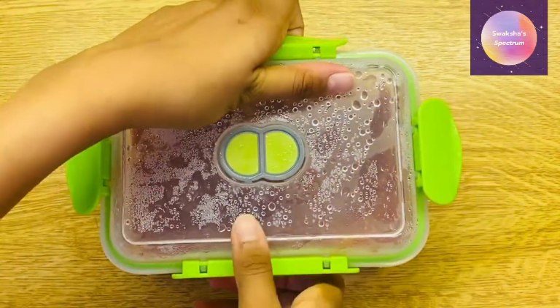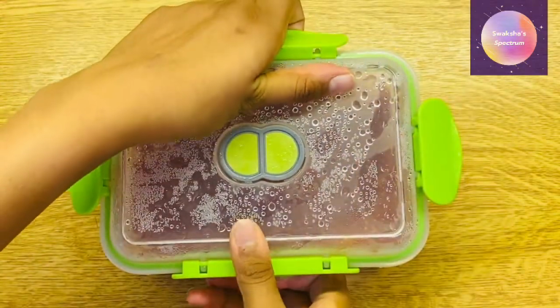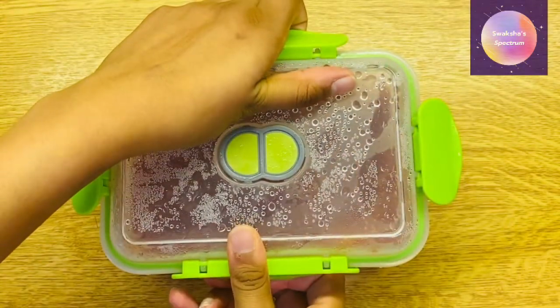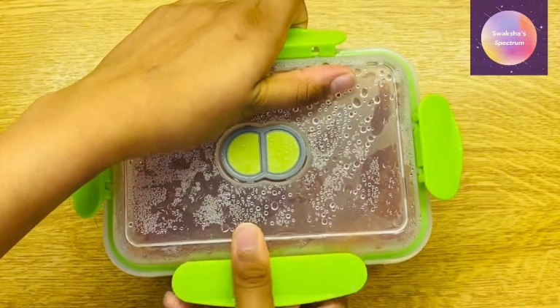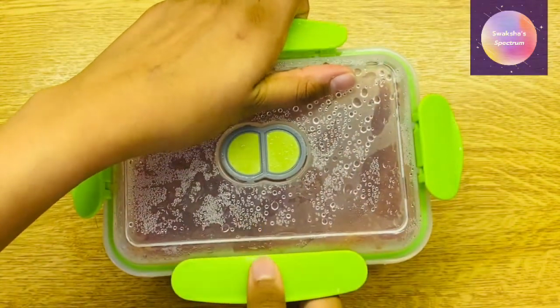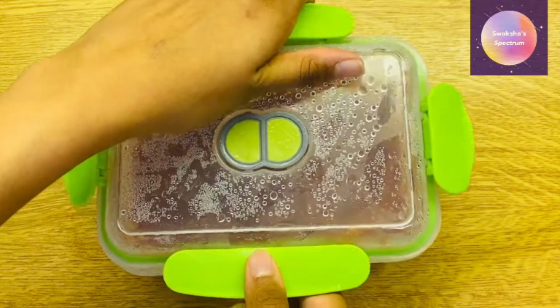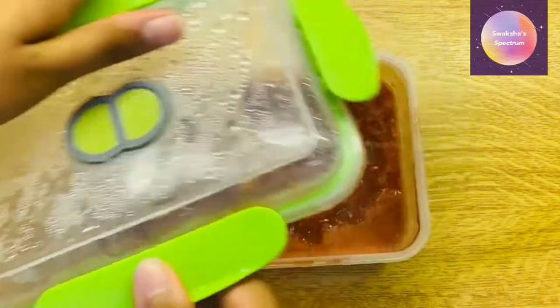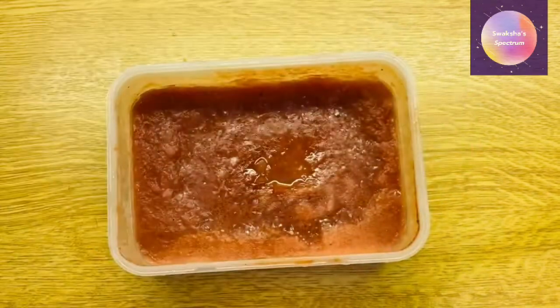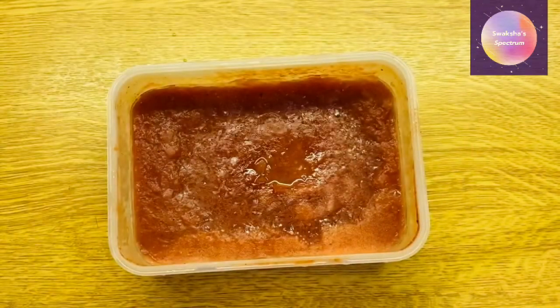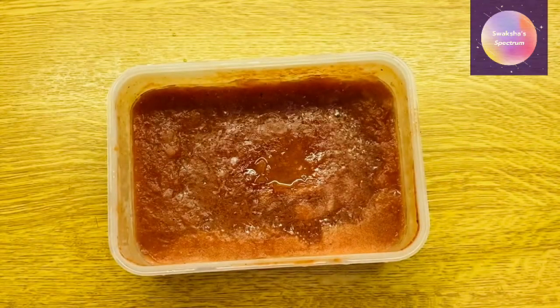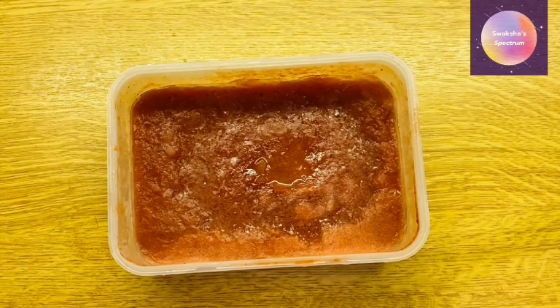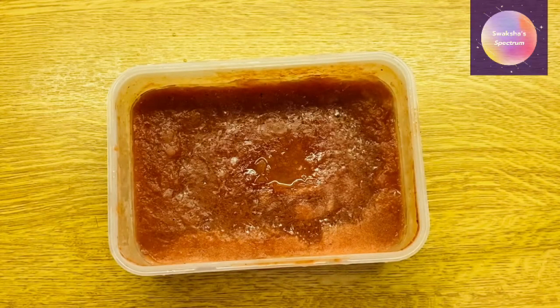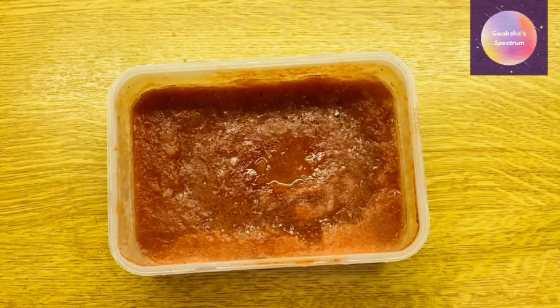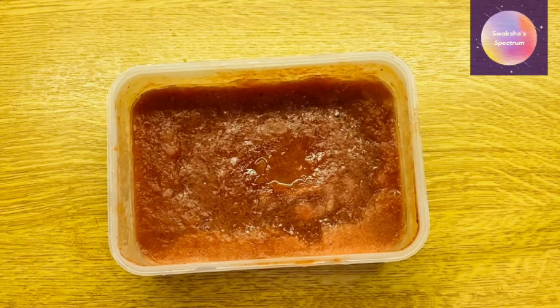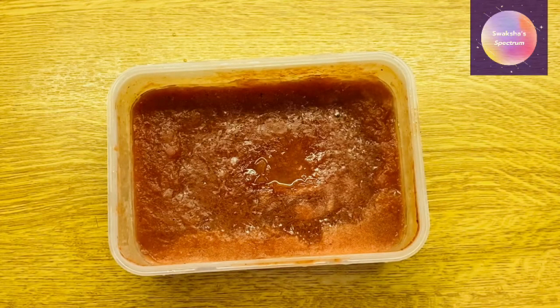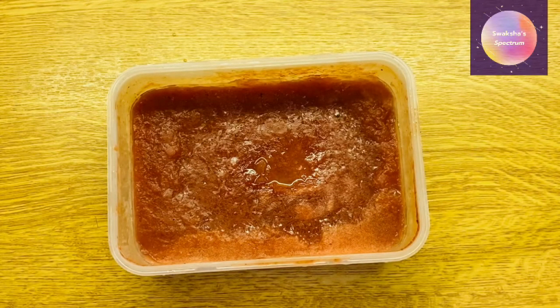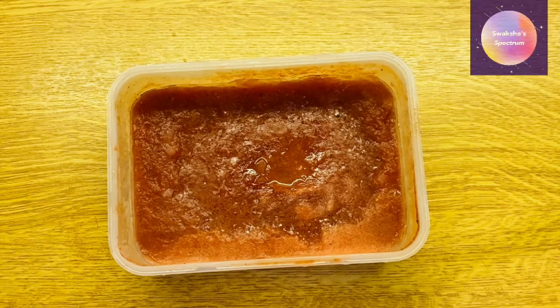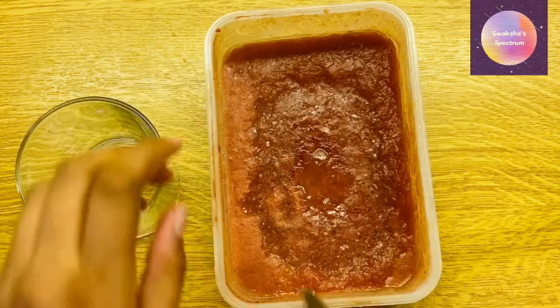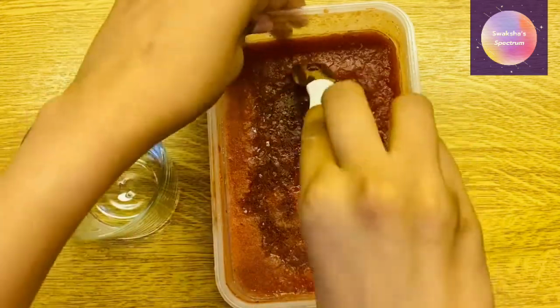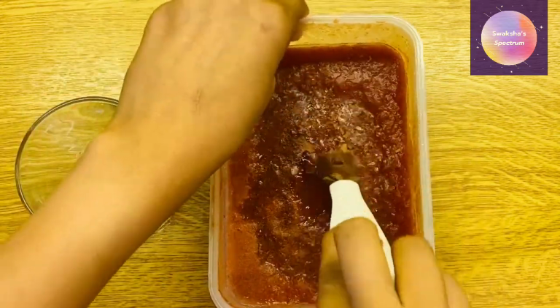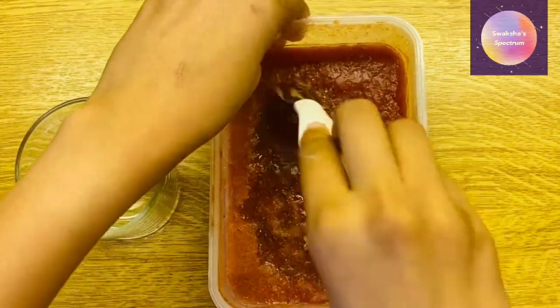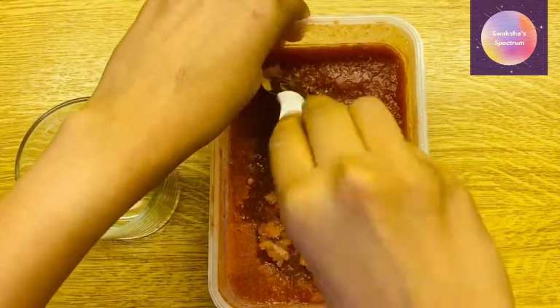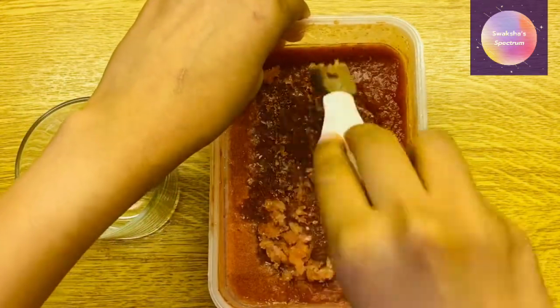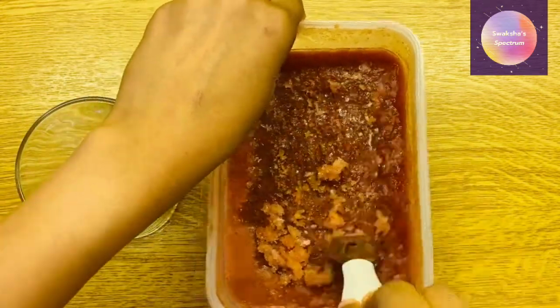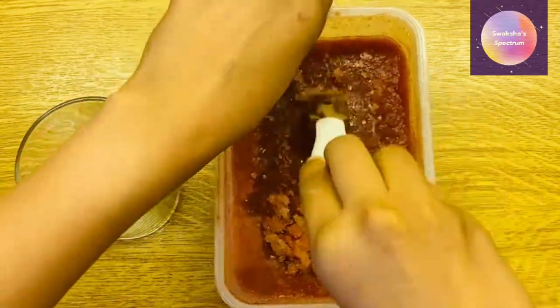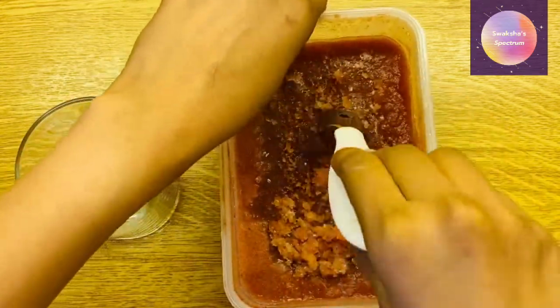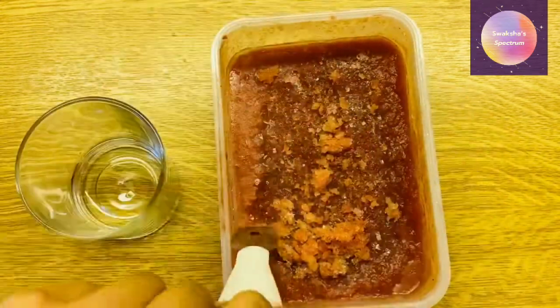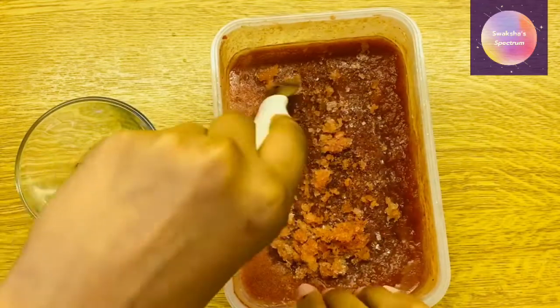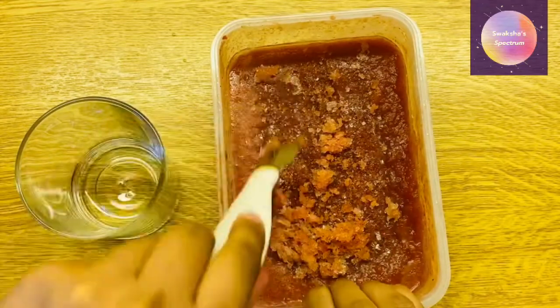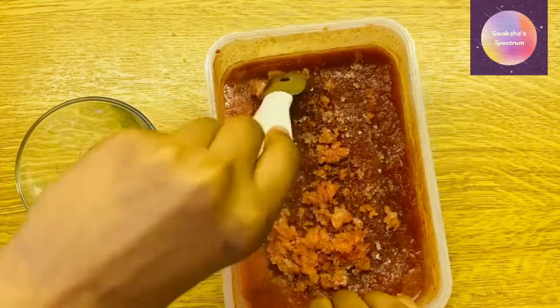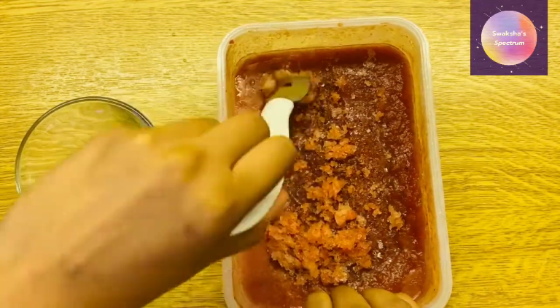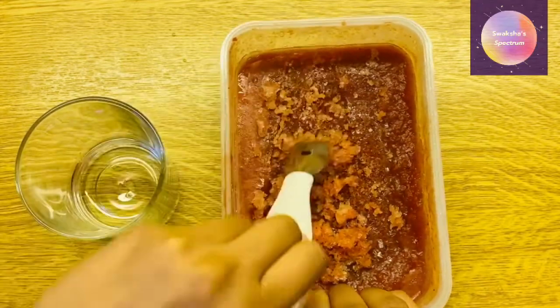I actually ended up letting mine freeze overnight. So here it is. And now I'm just scraping it in order to give it that slushy texture.